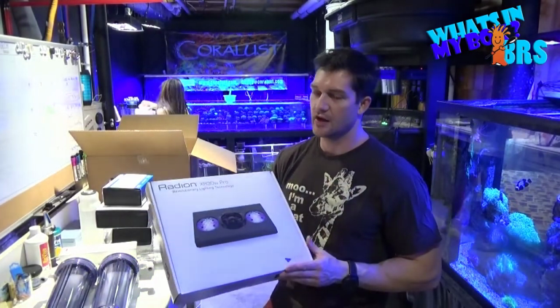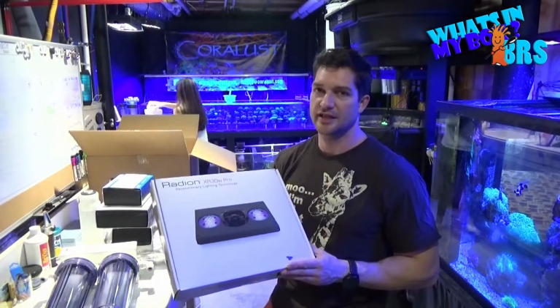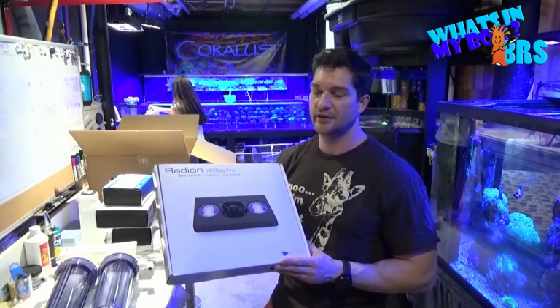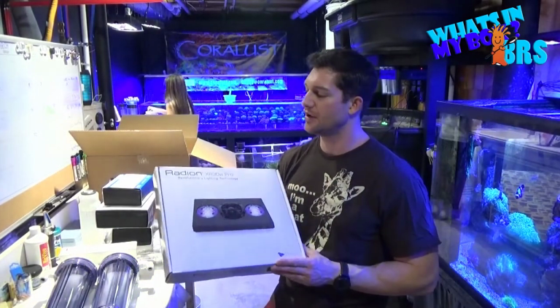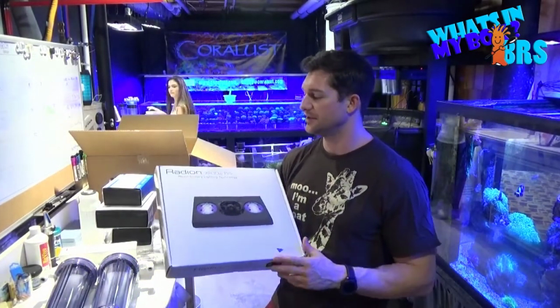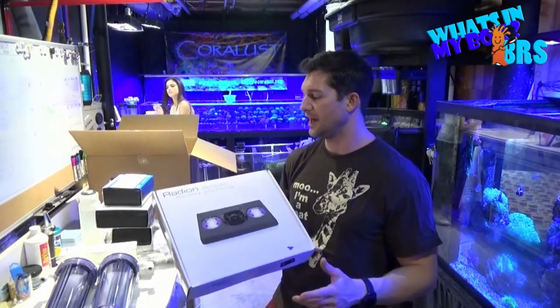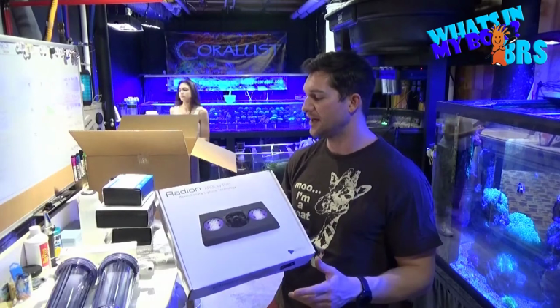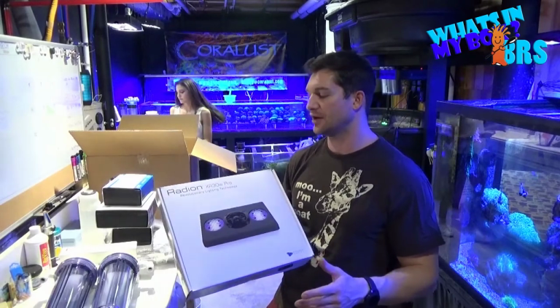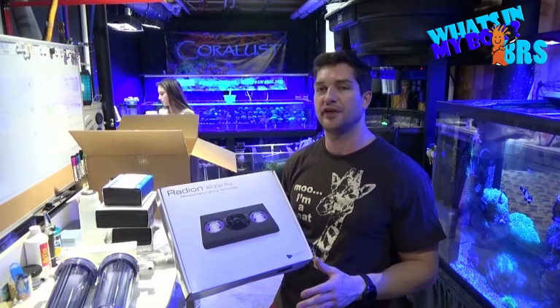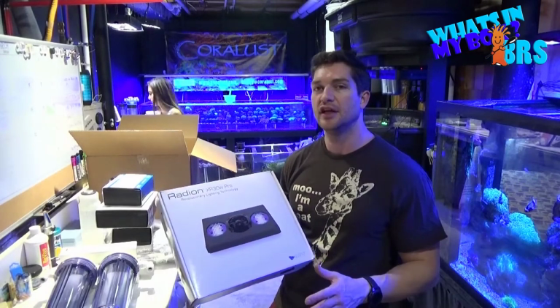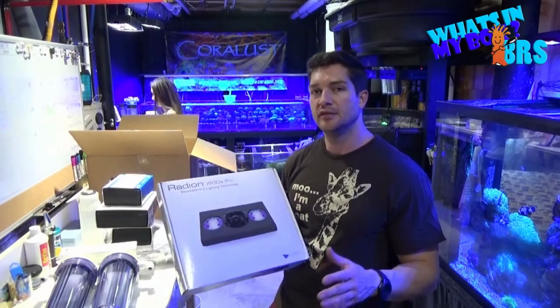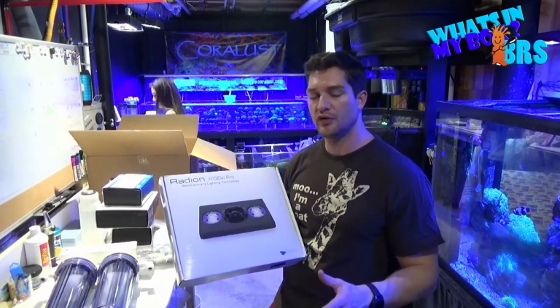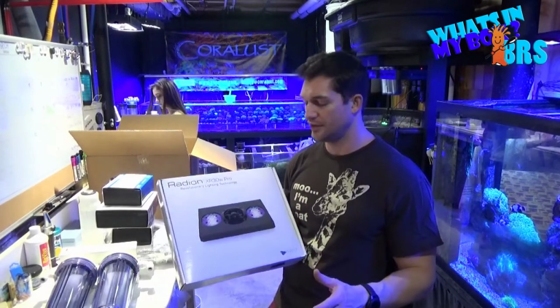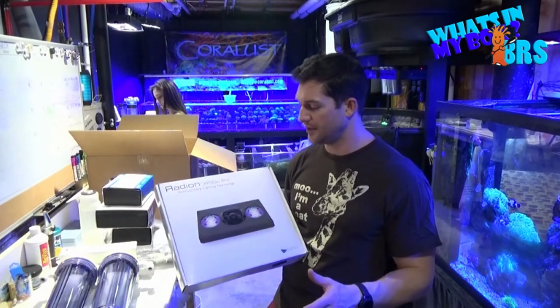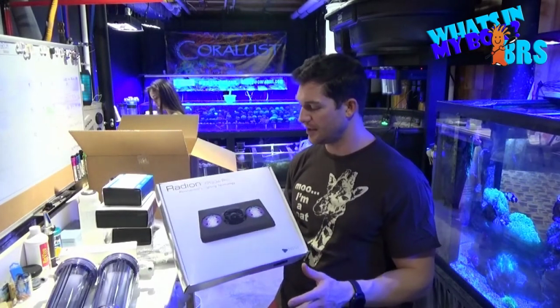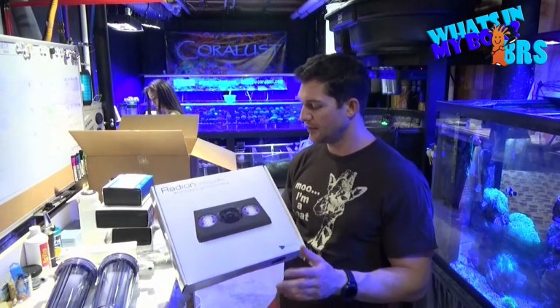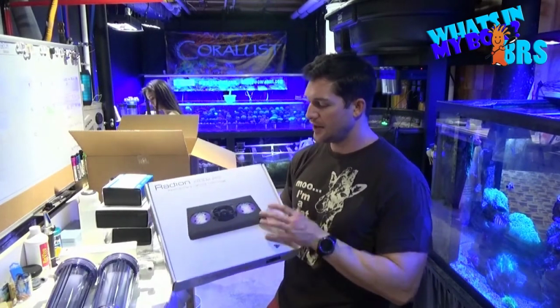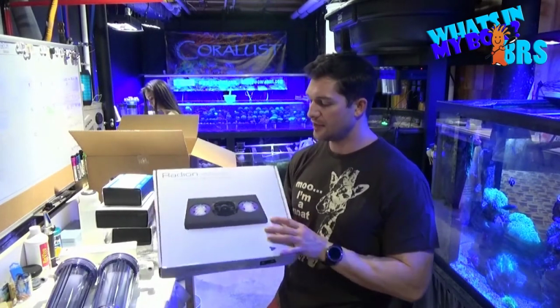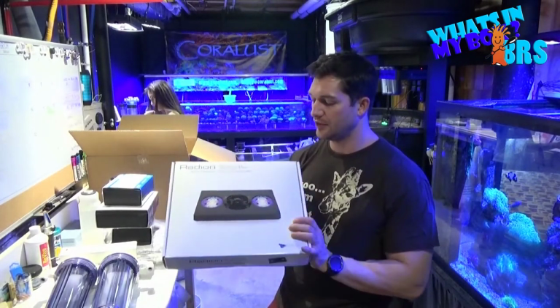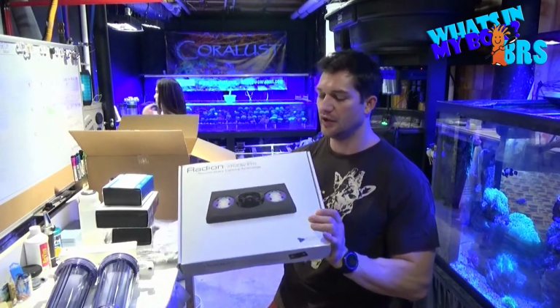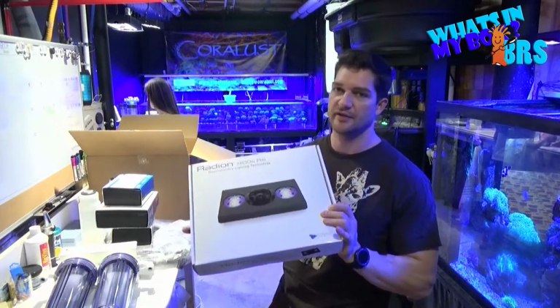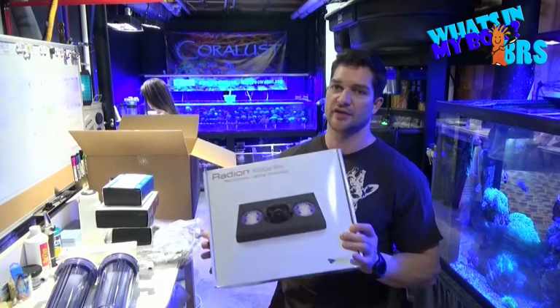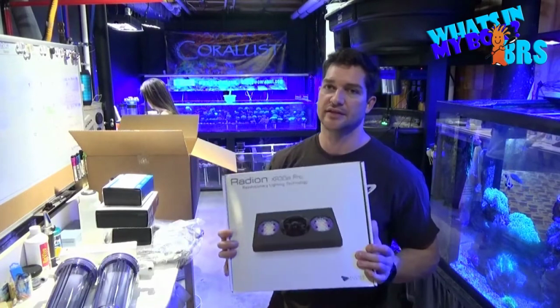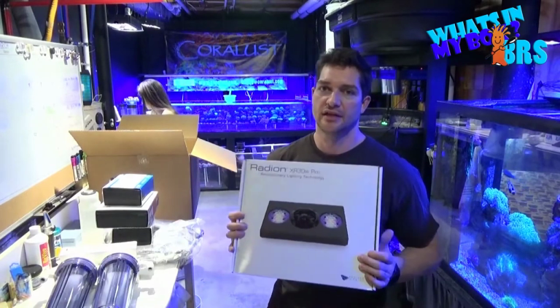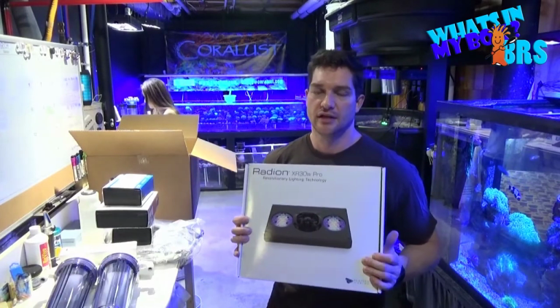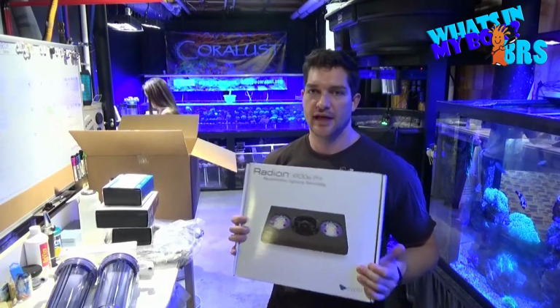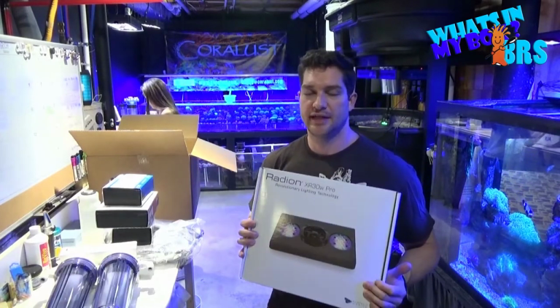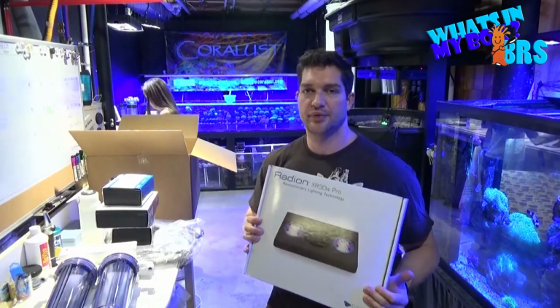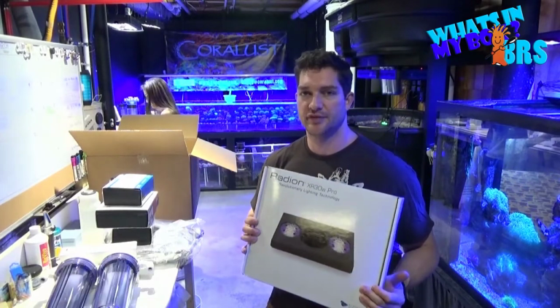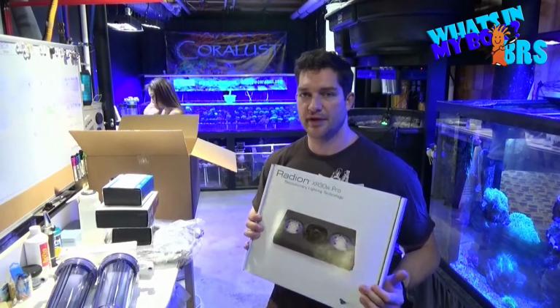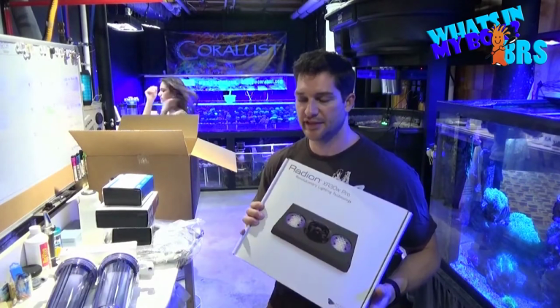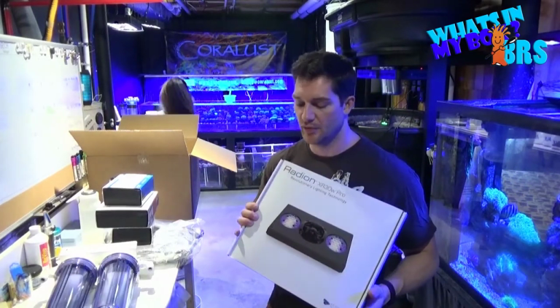I don't know if you guys can see what these are, but these are the Radeon XR30 Pros. They're pretty incredible. I know a lot of people would love to have these over their tanks. You can't get much better than this at the moment.